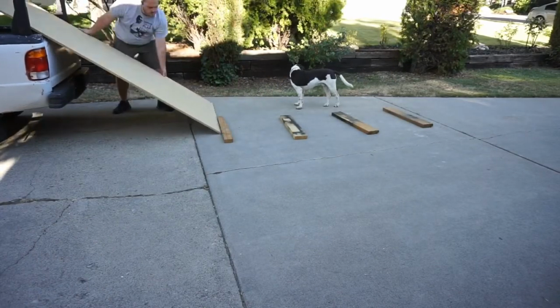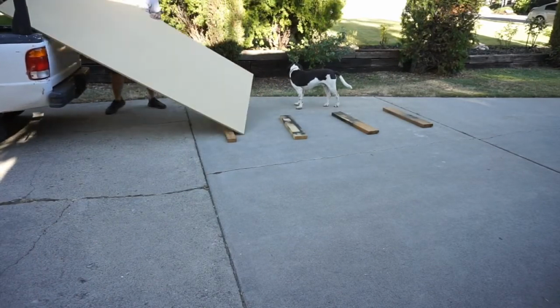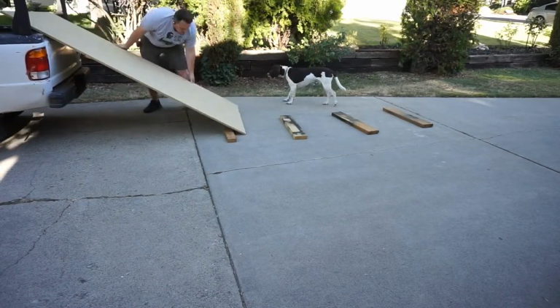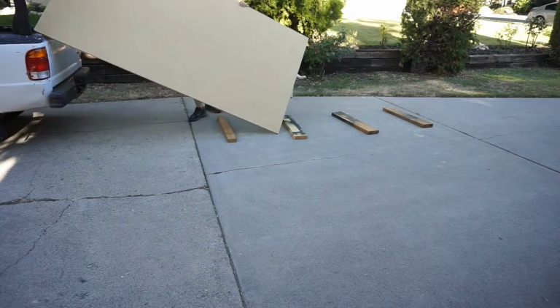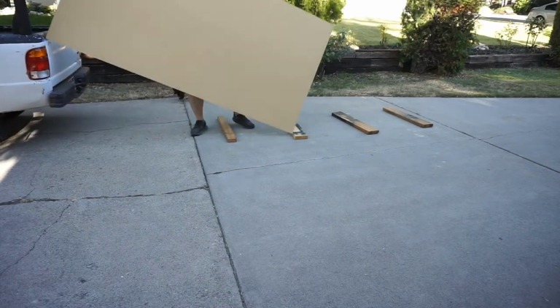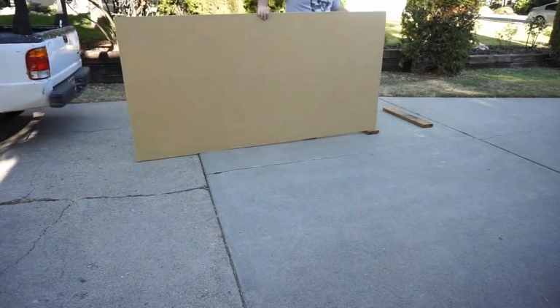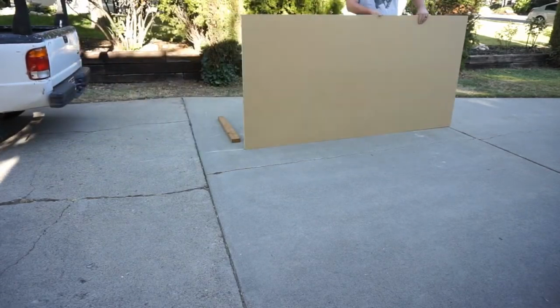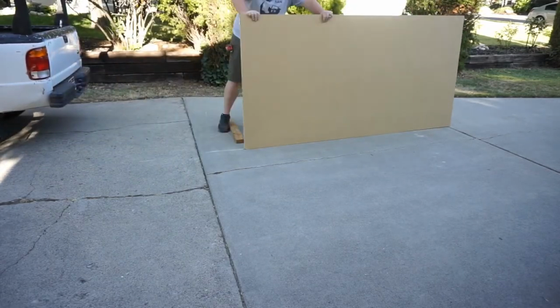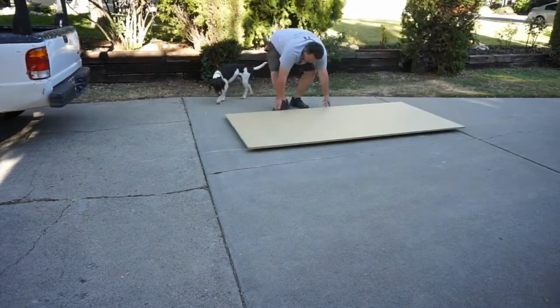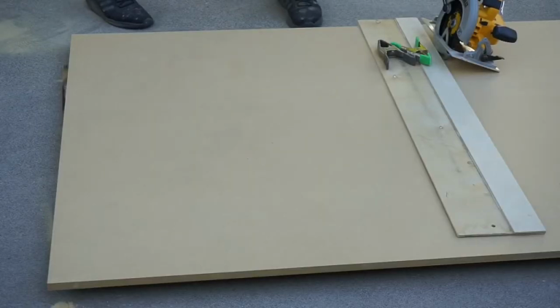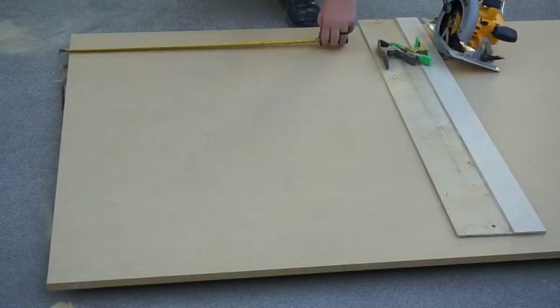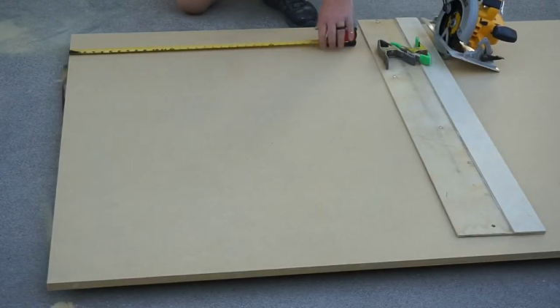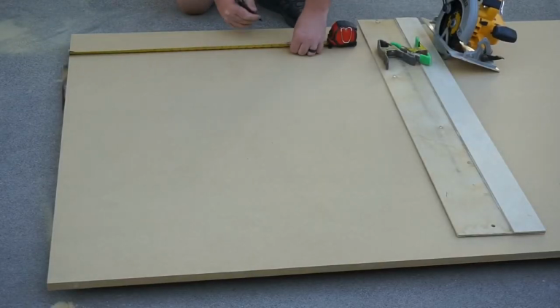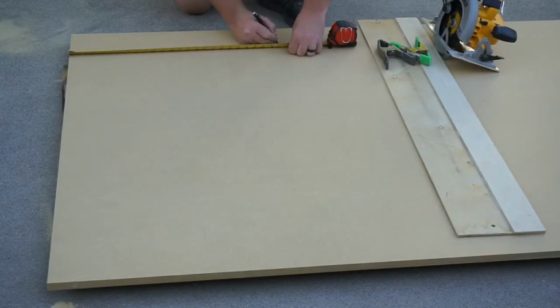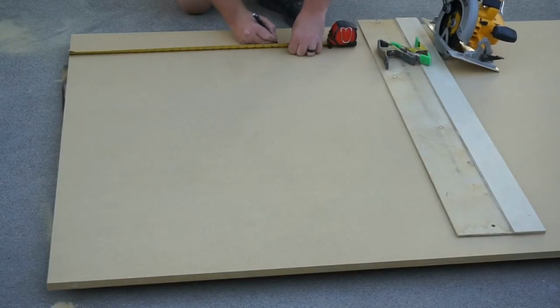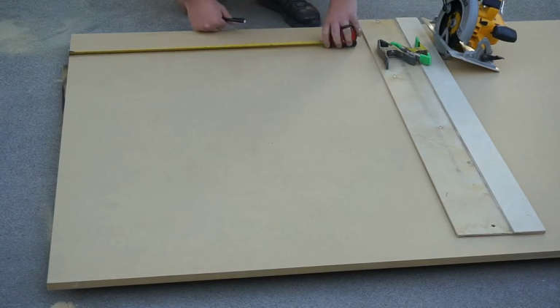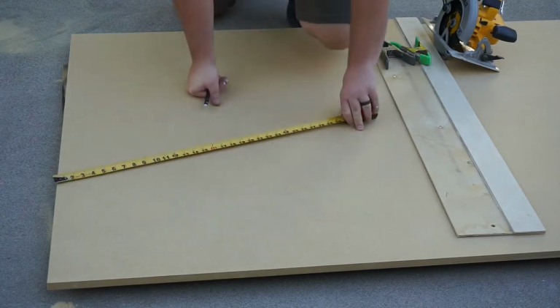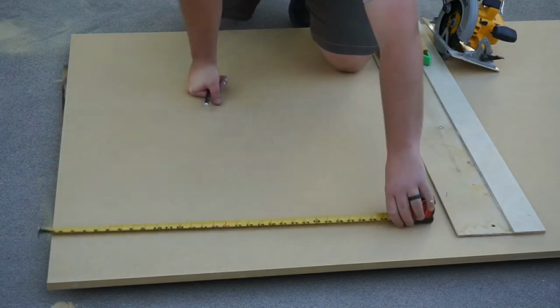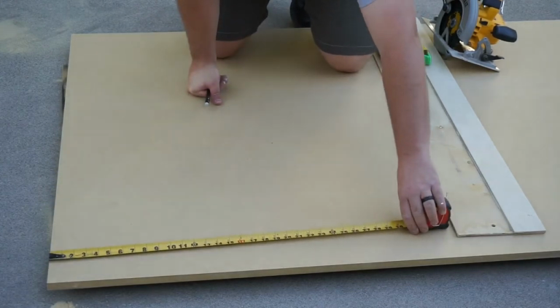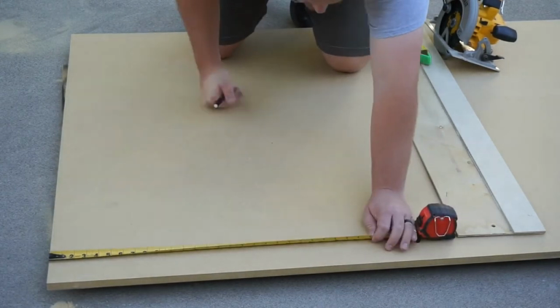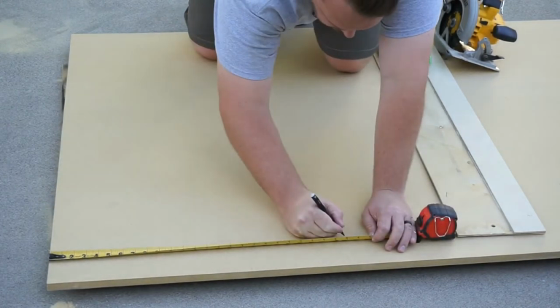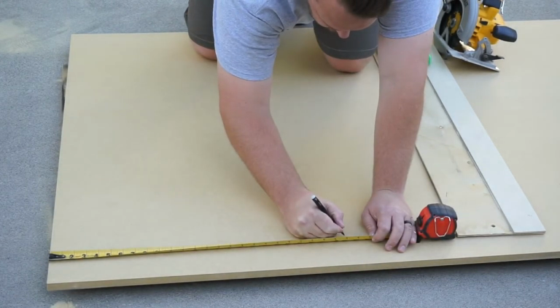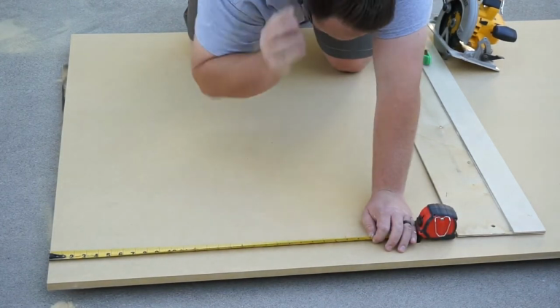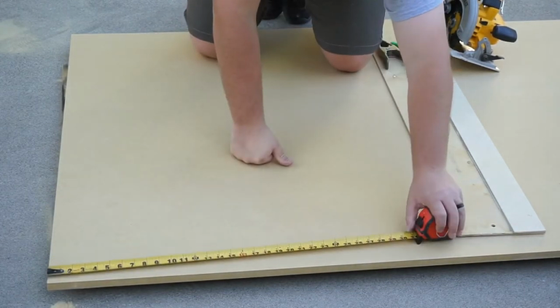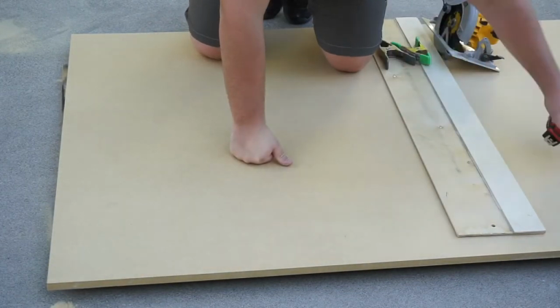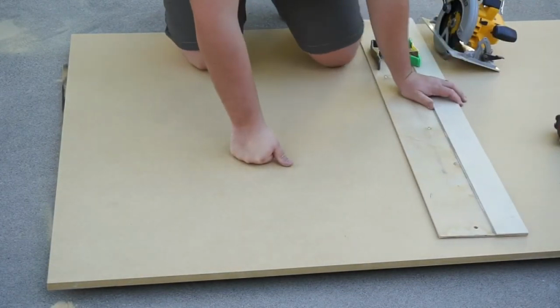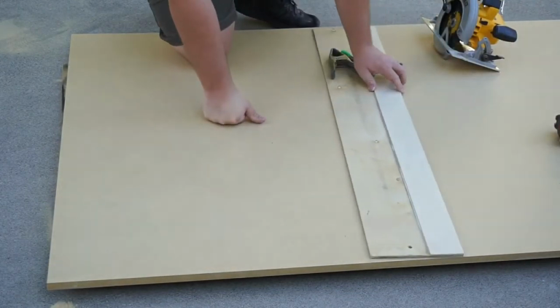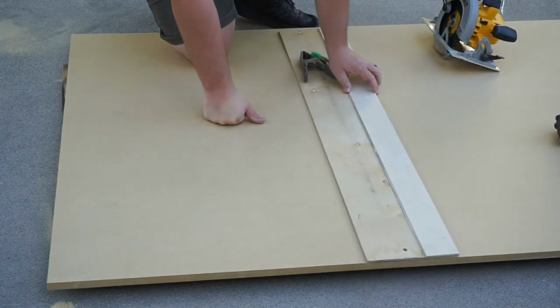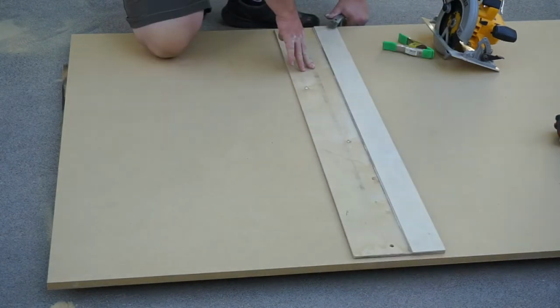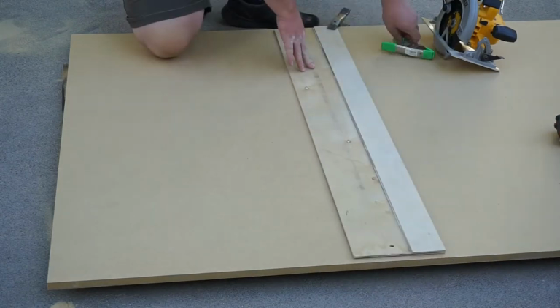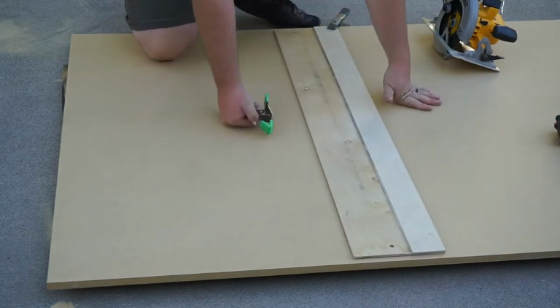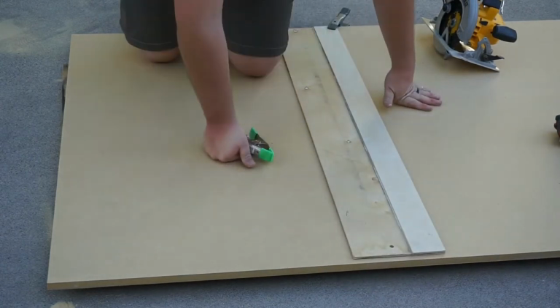This is the MDF I mentioned earlier. It's a 4x8 sheet, 3/4 of an inch thick. And I'm cutting it outside because this stuff makes a huge mess. It's also a lot easier to cut into smaller pieces and then take it to the table saw.